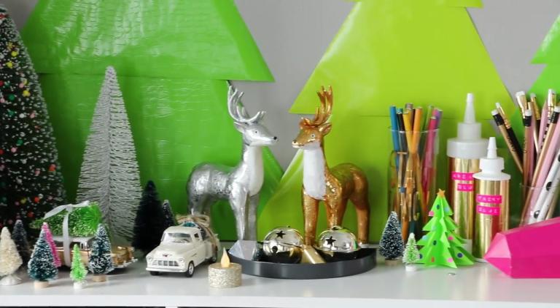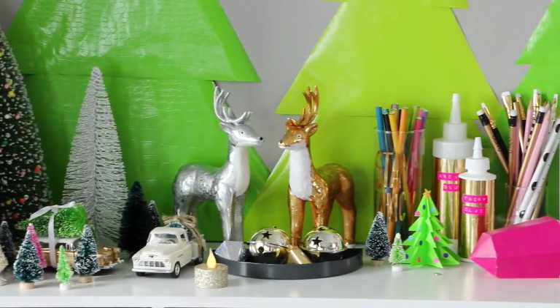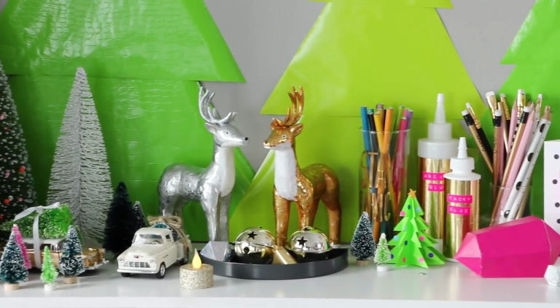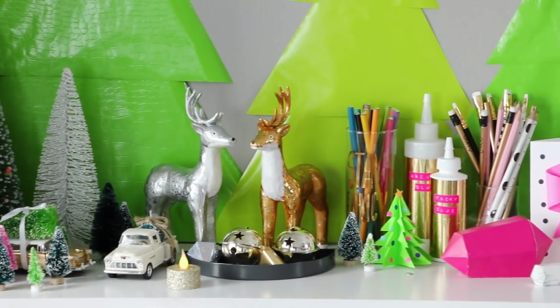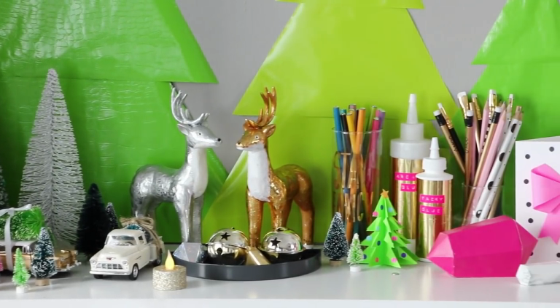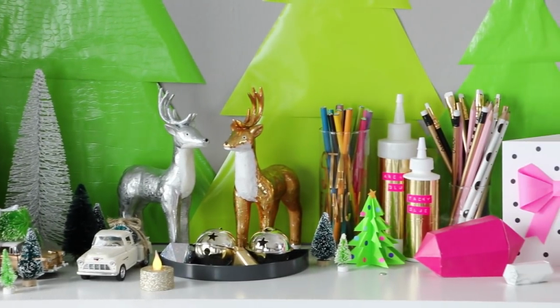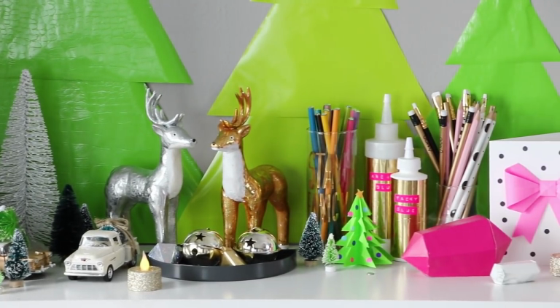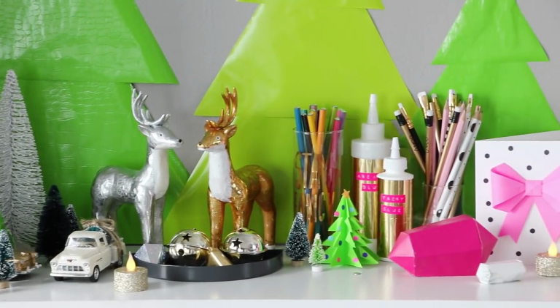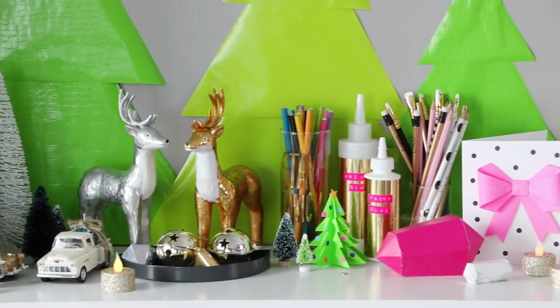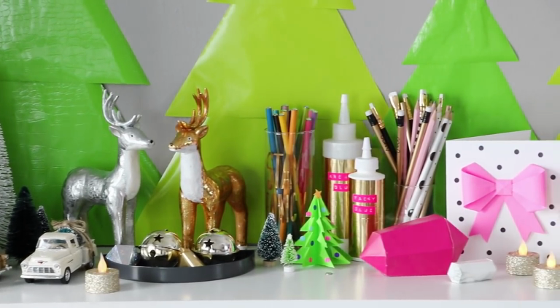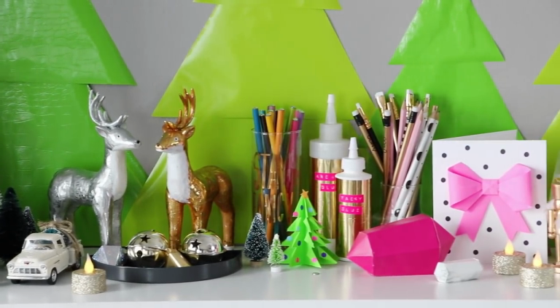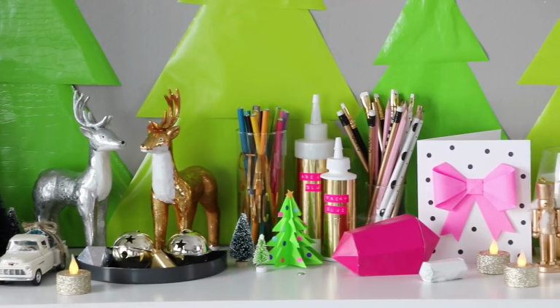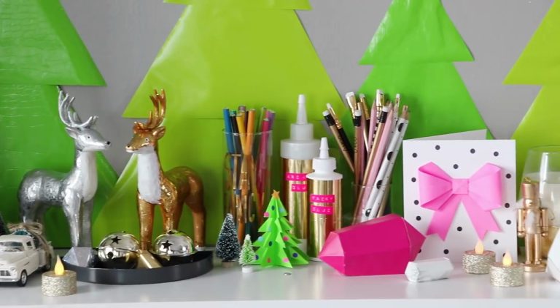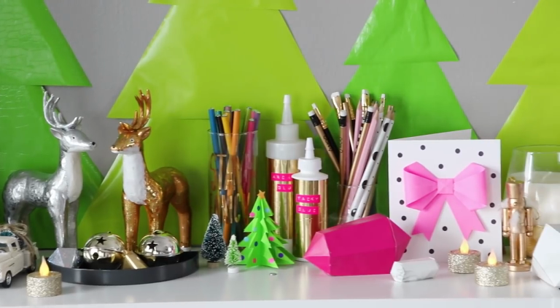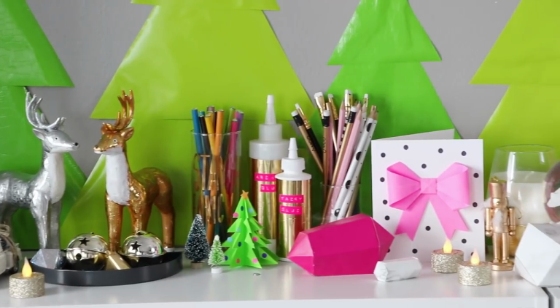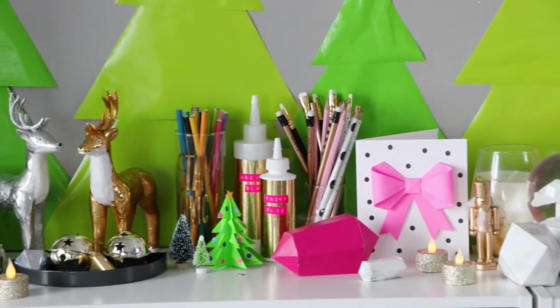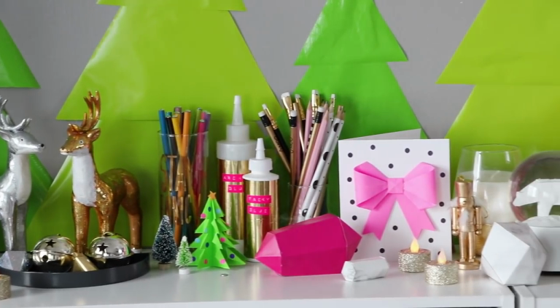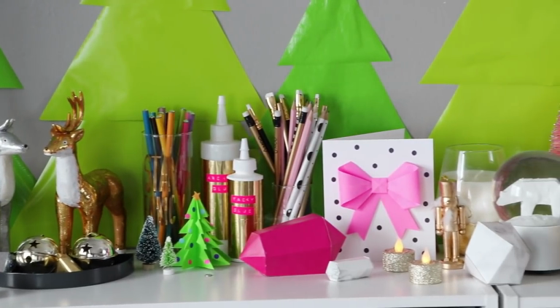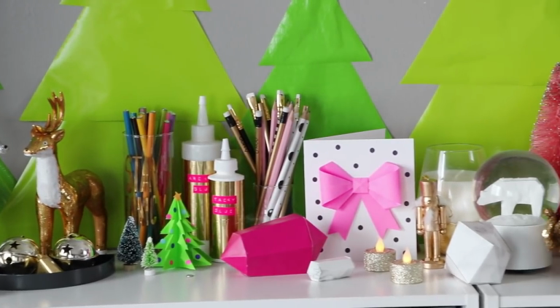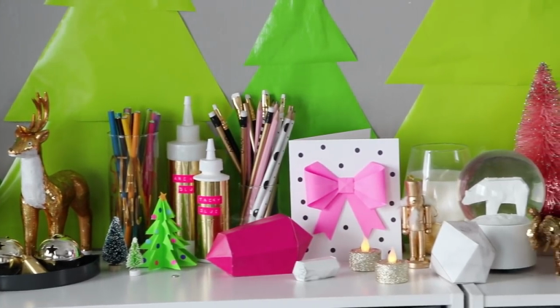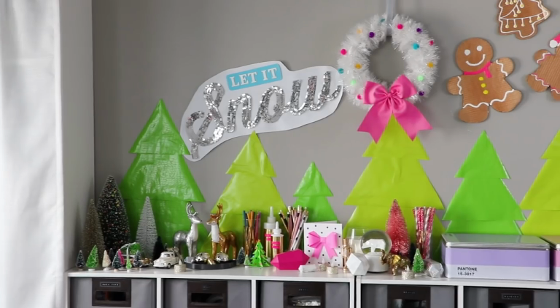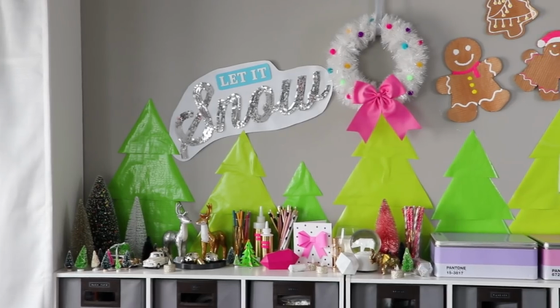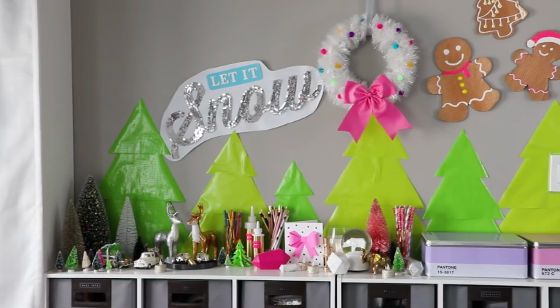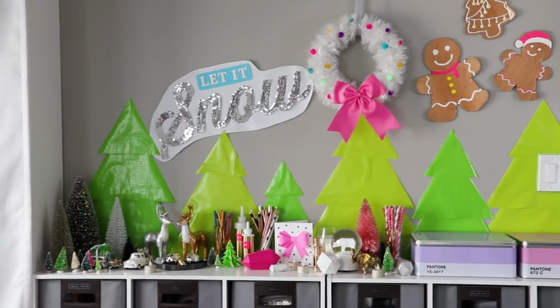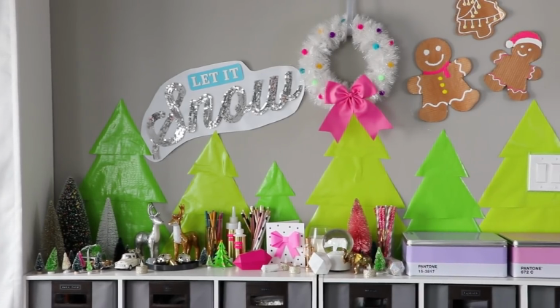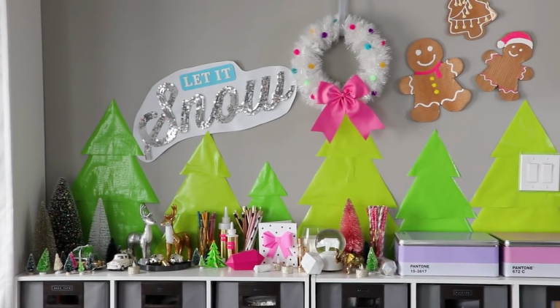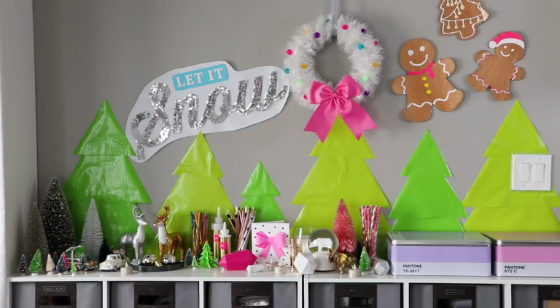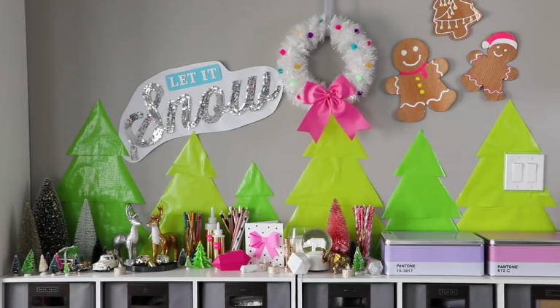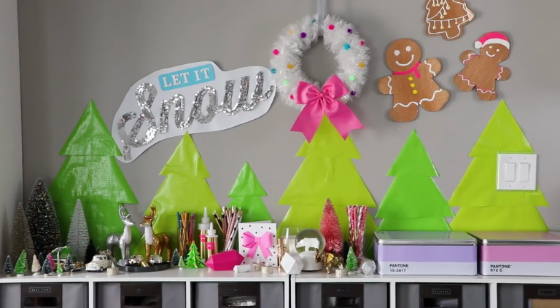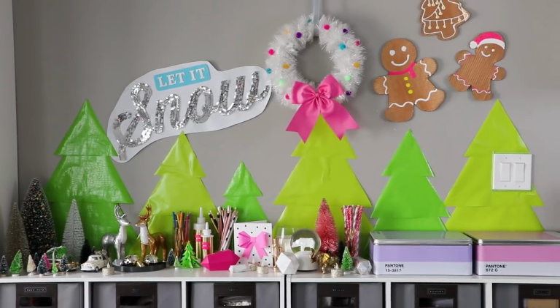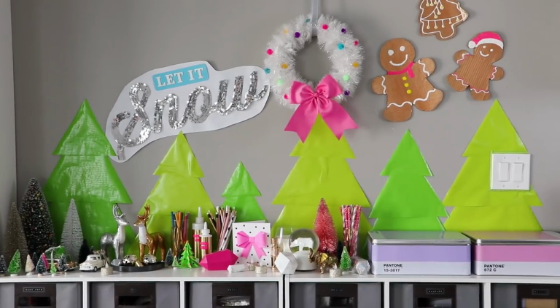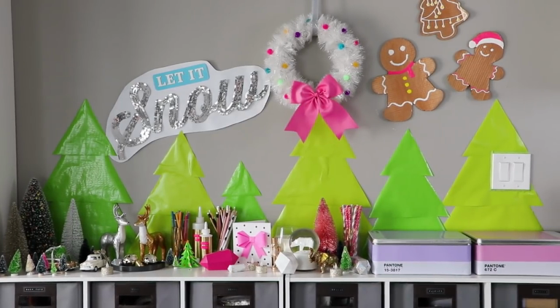Make sure that you stay tuned to this channel because I'm going to have a full Christmas apartment tour coming soon where I'm going to go through where I got everything.